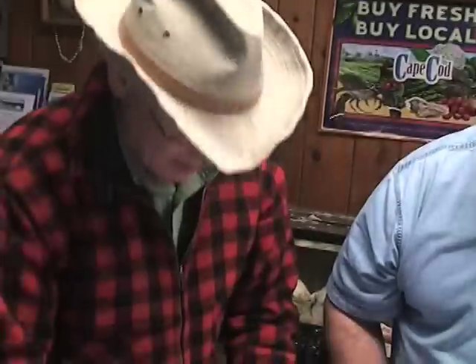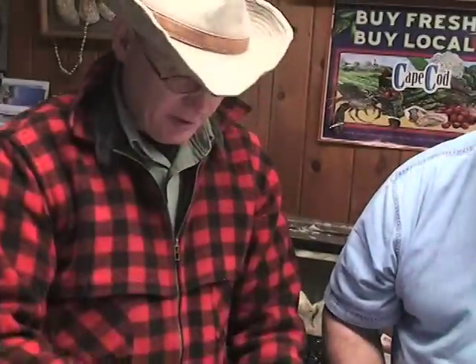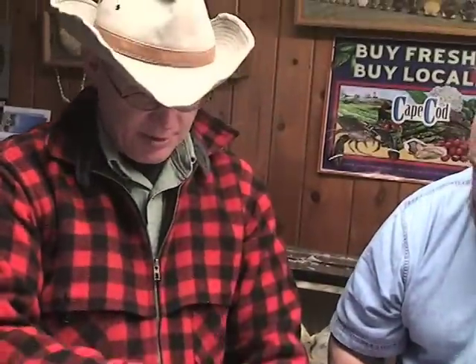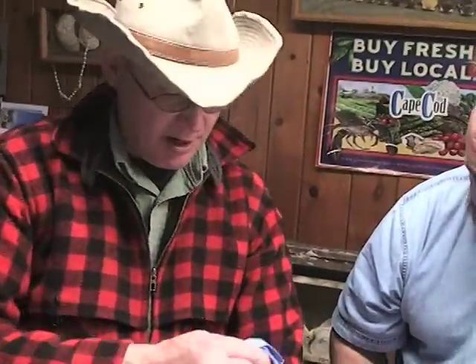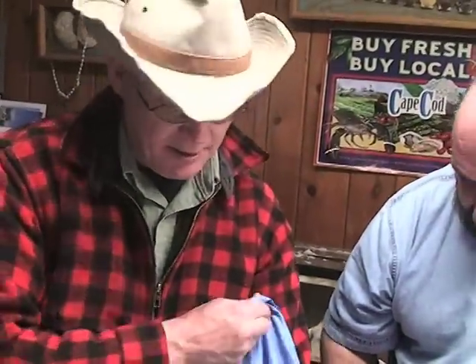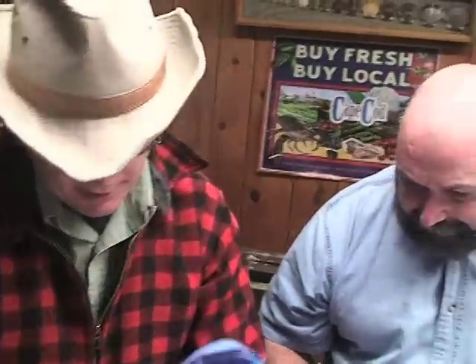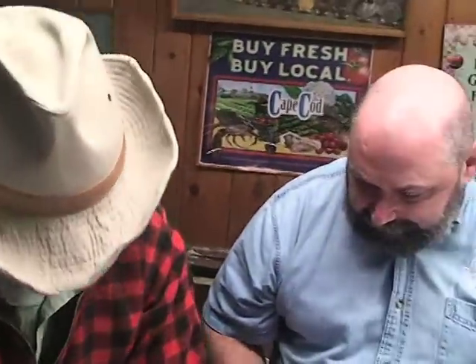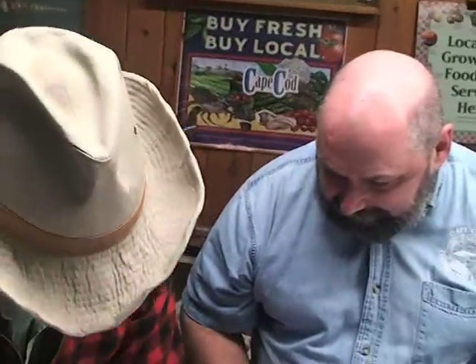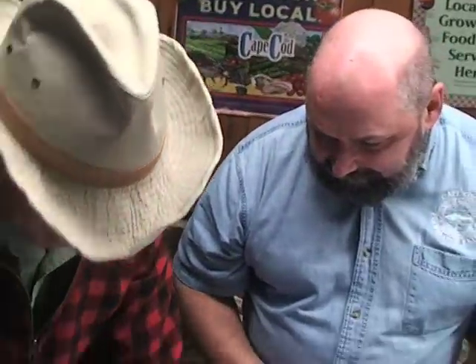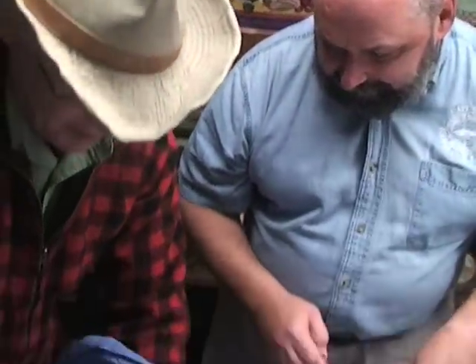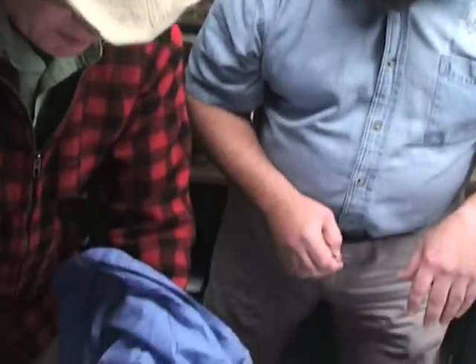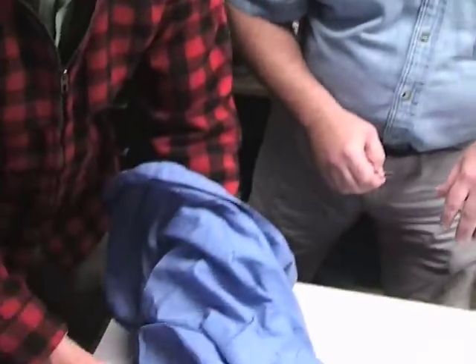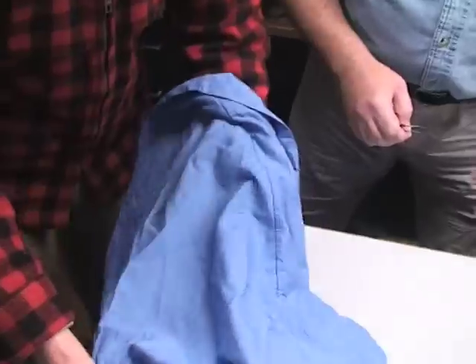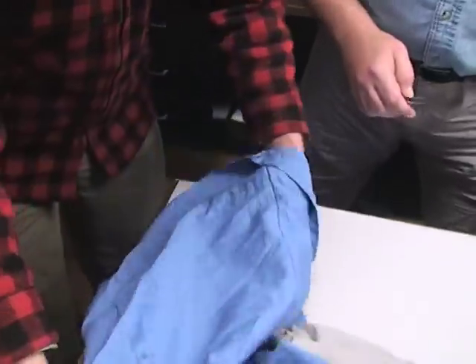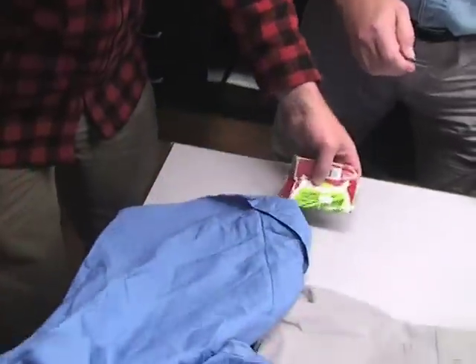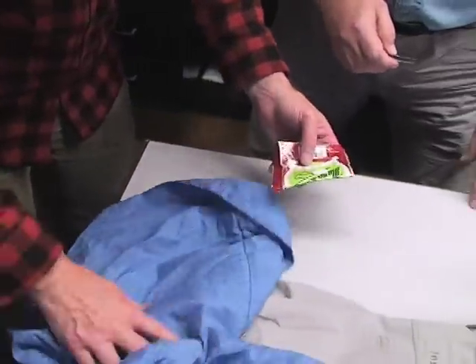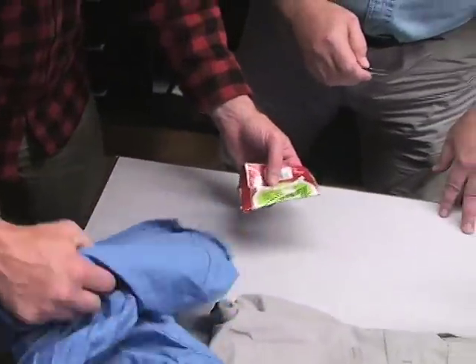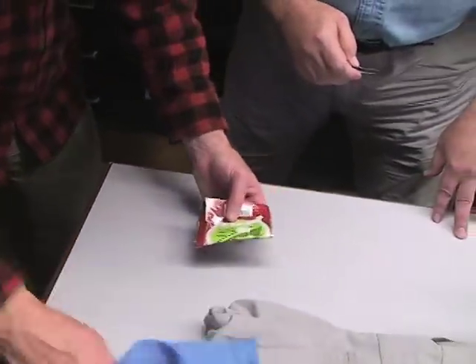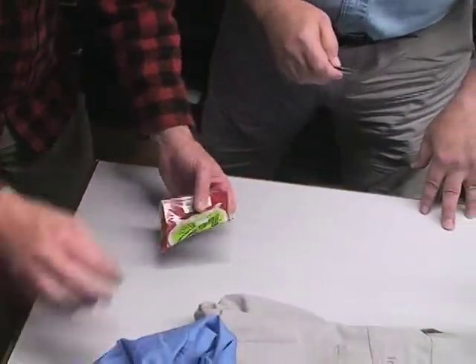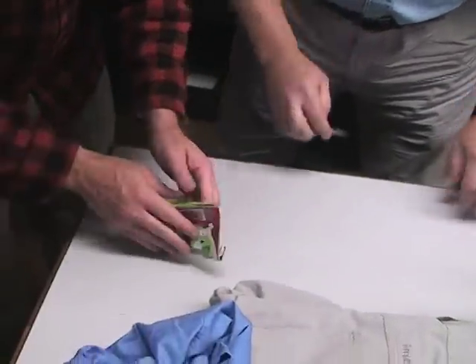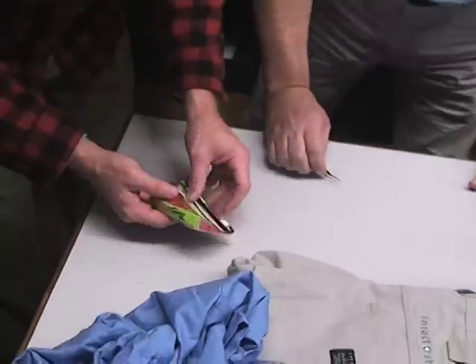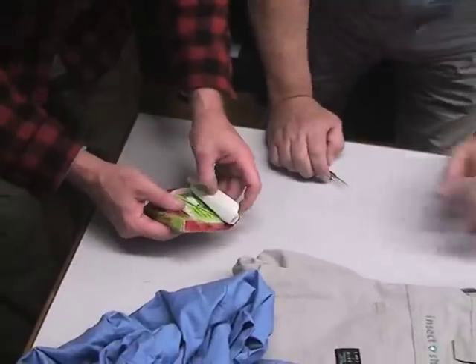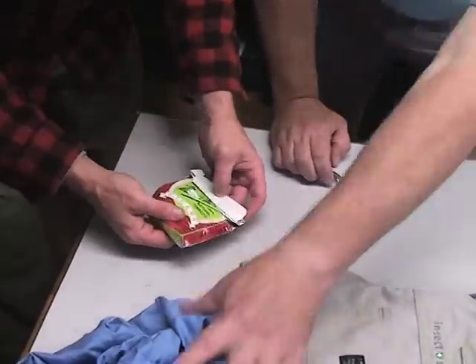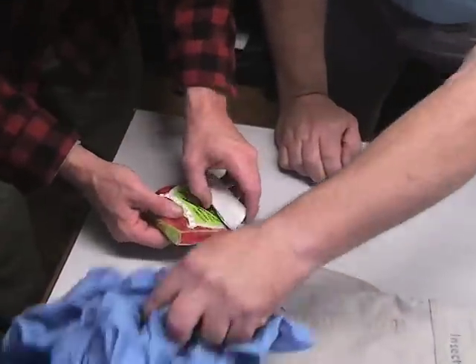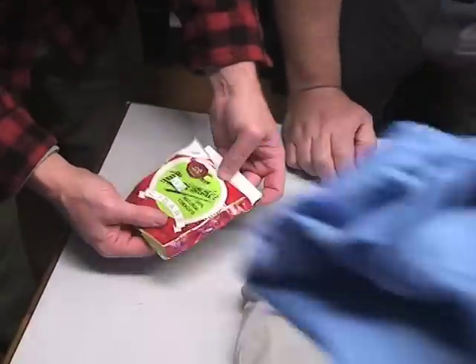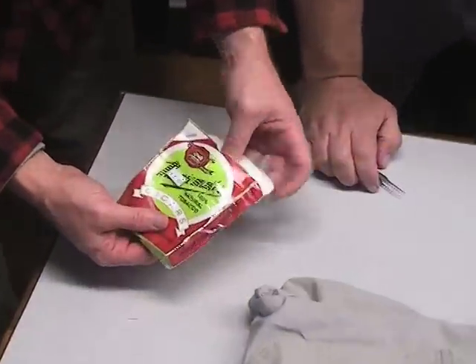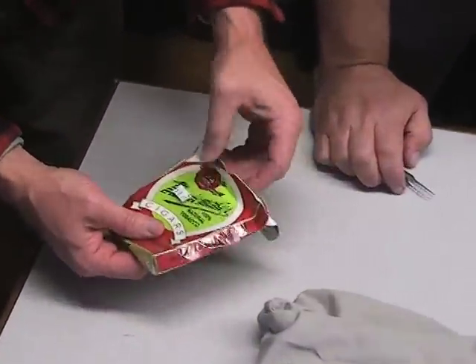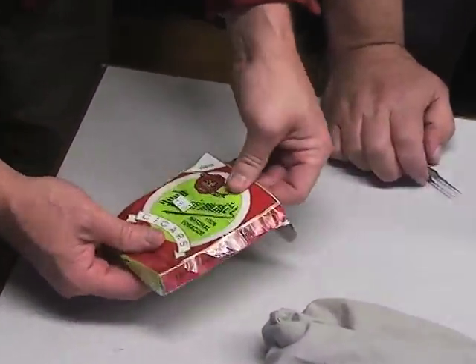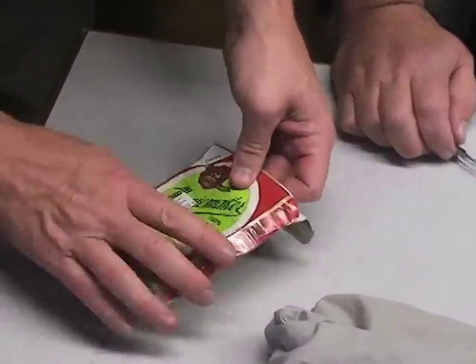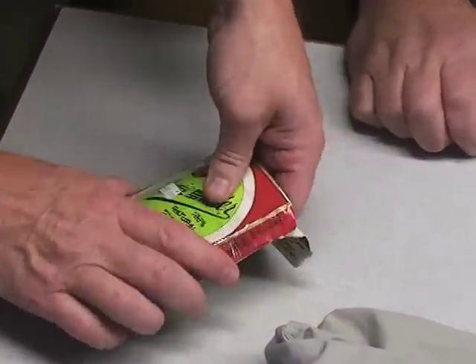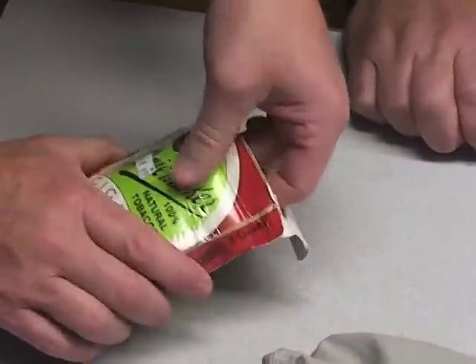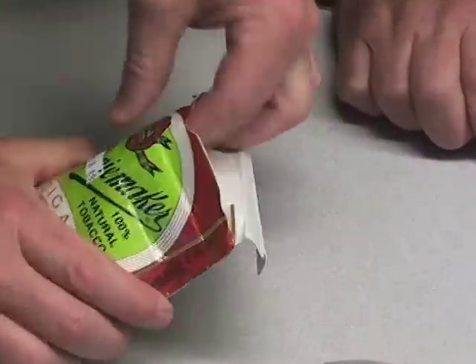We've got the pillowcase here. Inside the pillowcase, as part of our secure tick environment, is an old cigar box with some cellophane. Who knows what's in that — it's a maximum security tick prison.